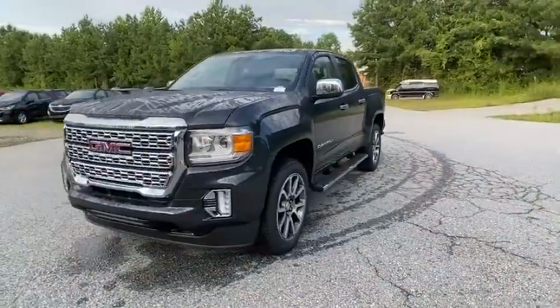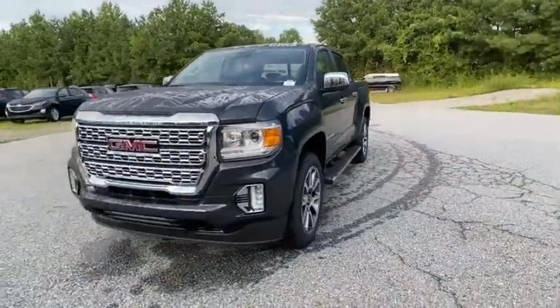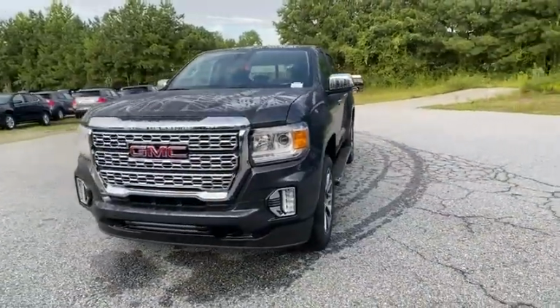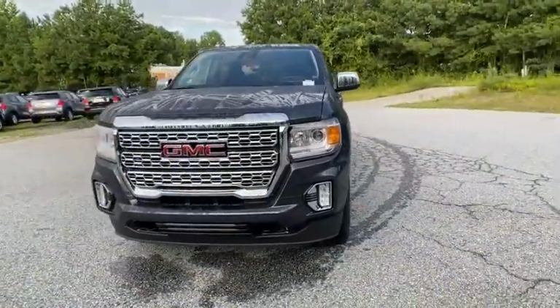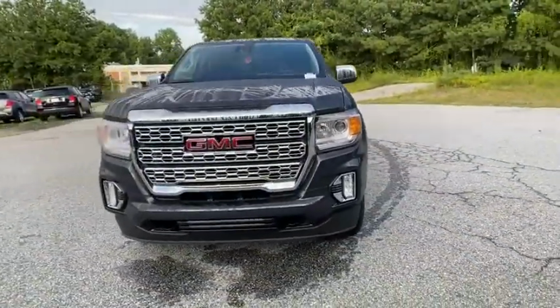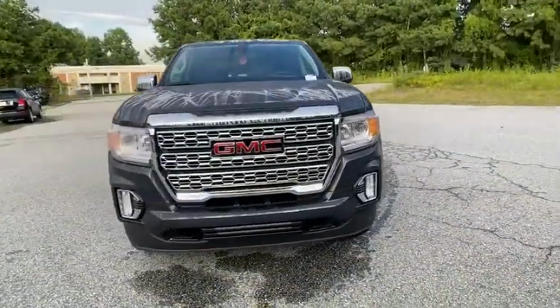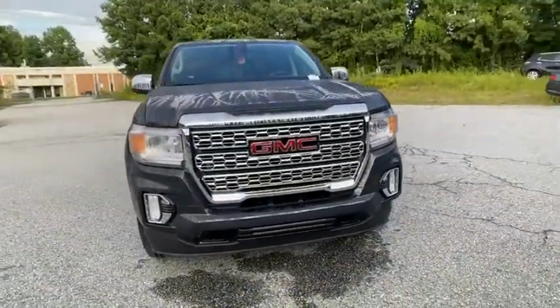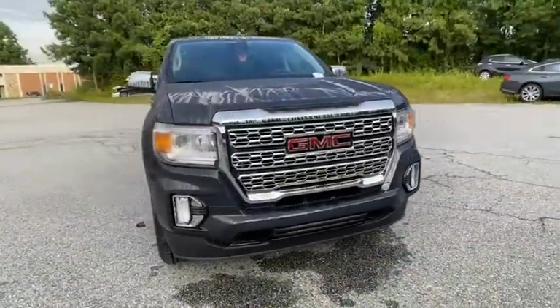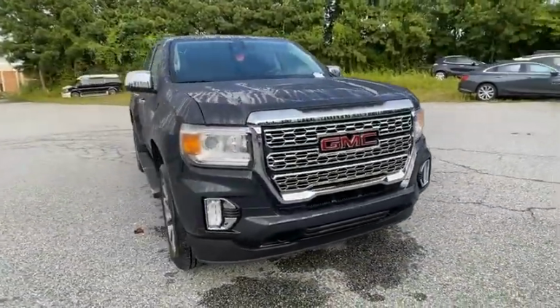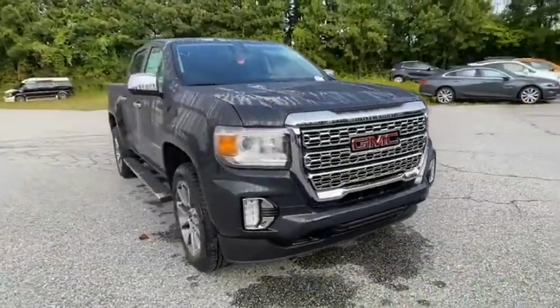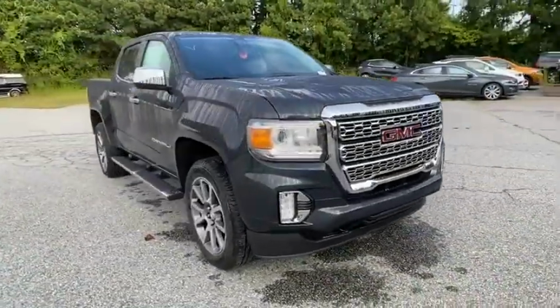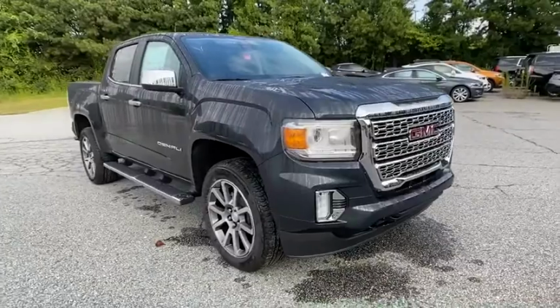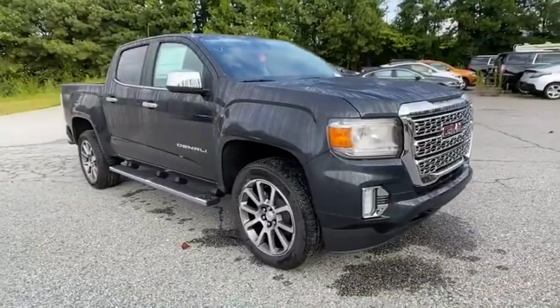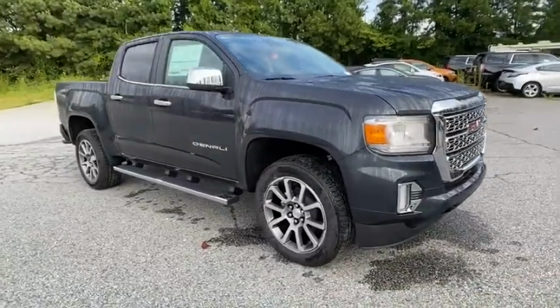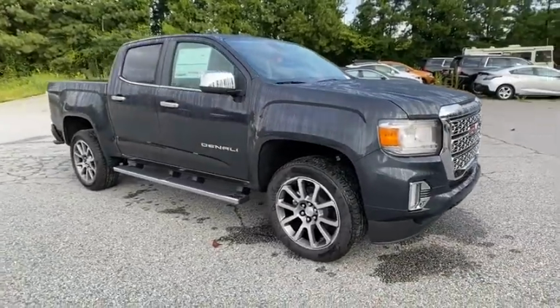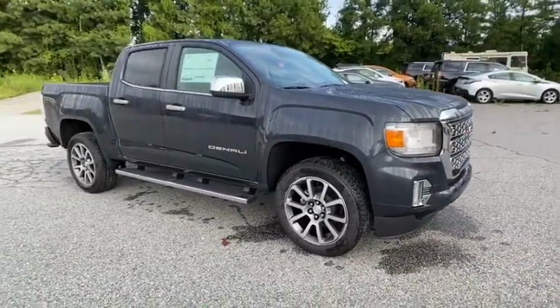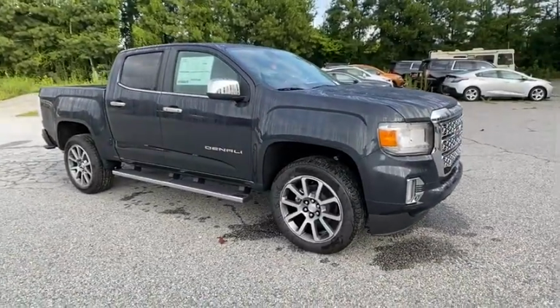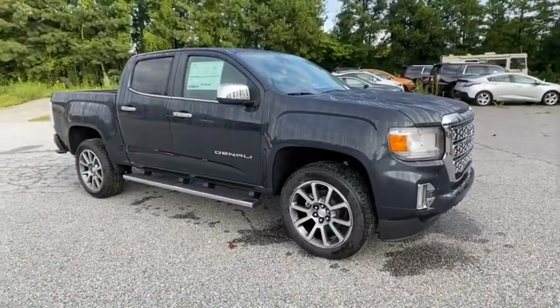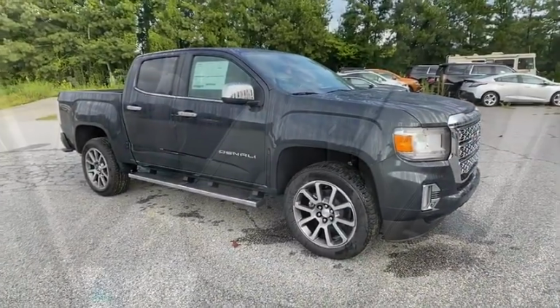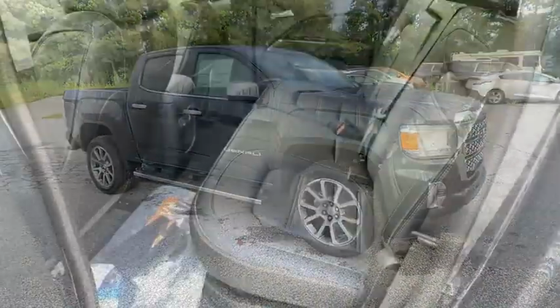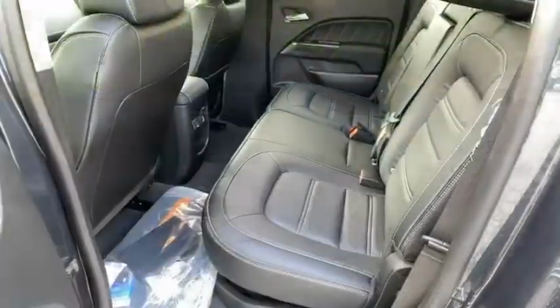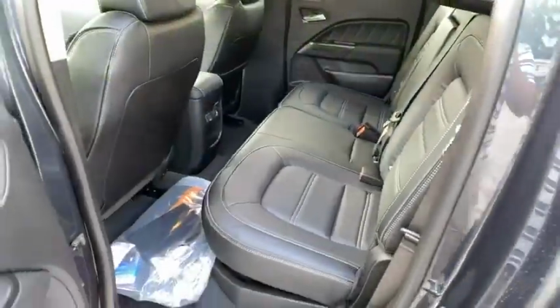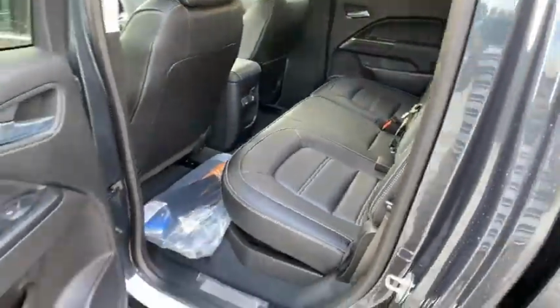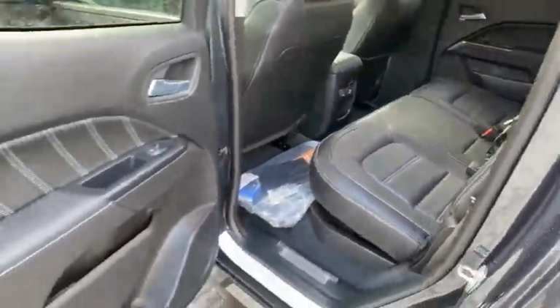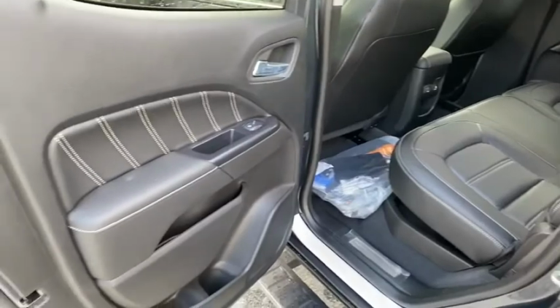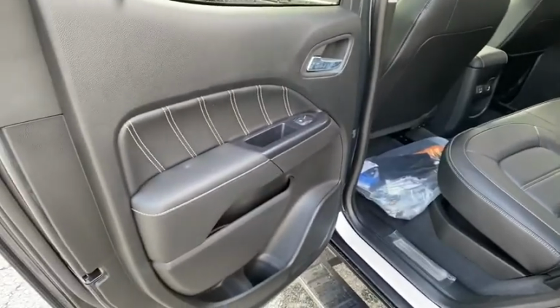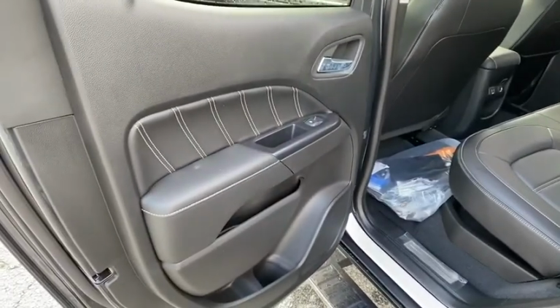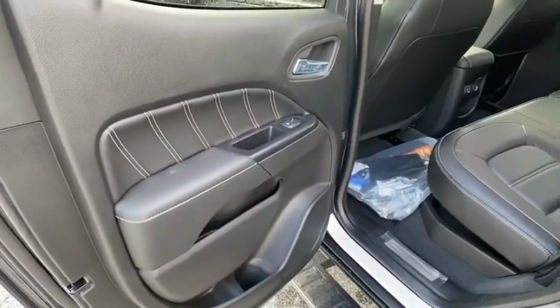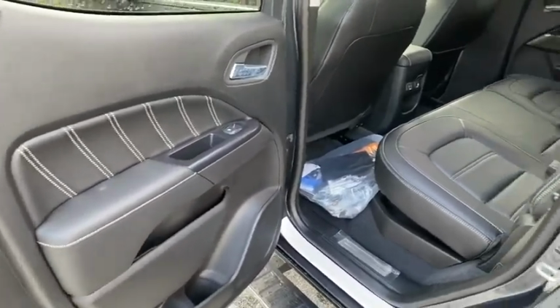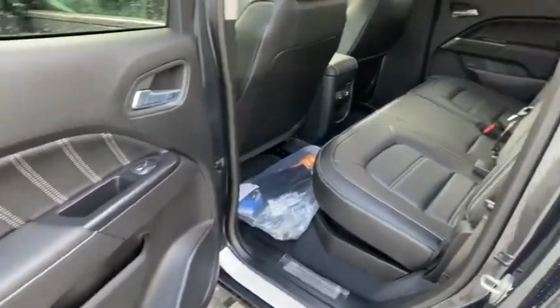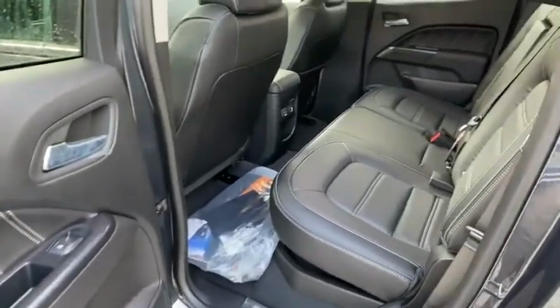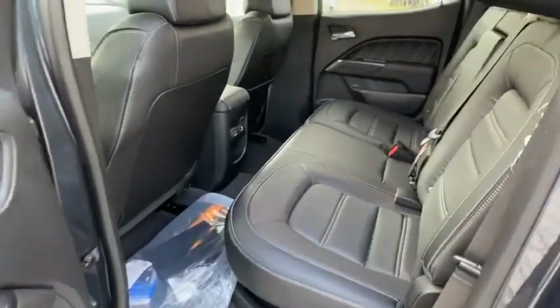Here are some of this vehicle's great options: anti-lock braking system, lane departure warning, keyless entry, remote engine start, power passenger seat, navigation system, traction control, and stability control.